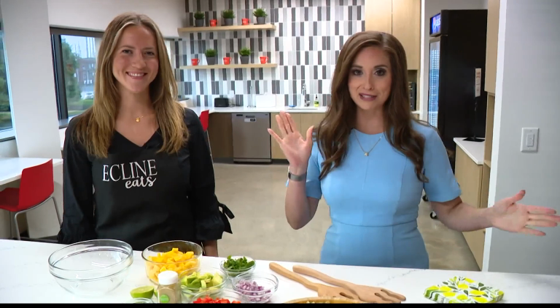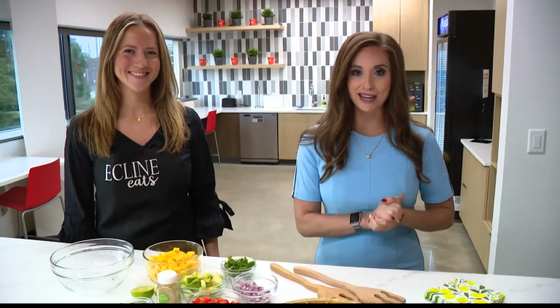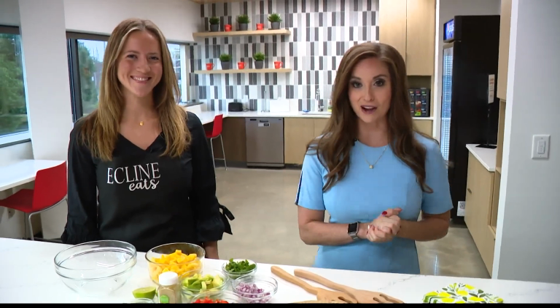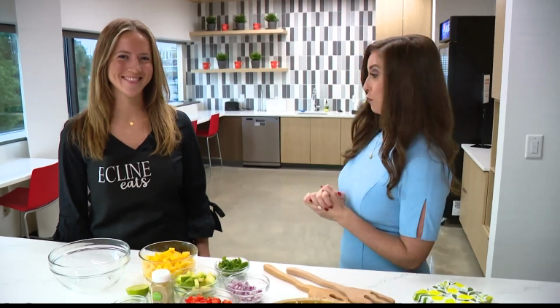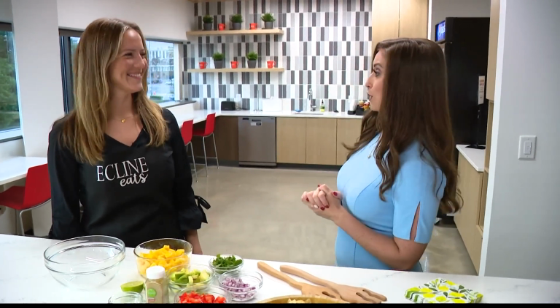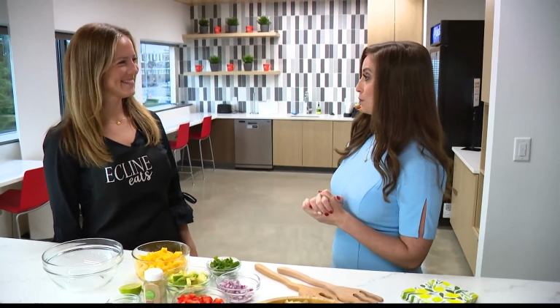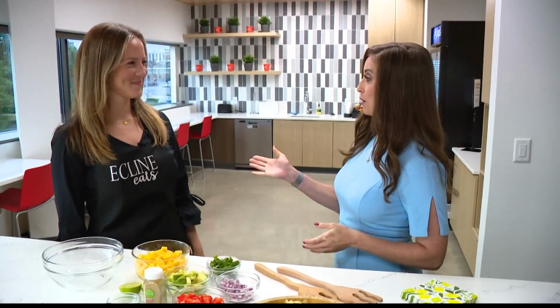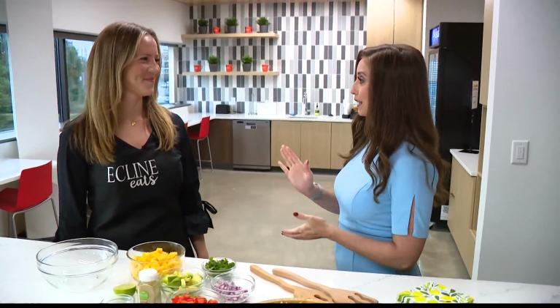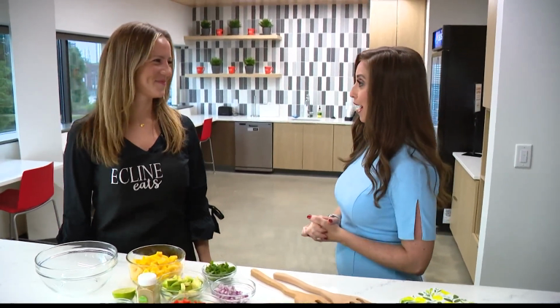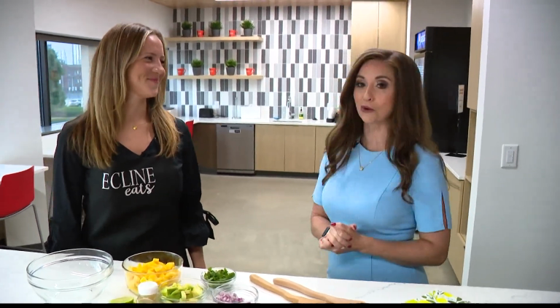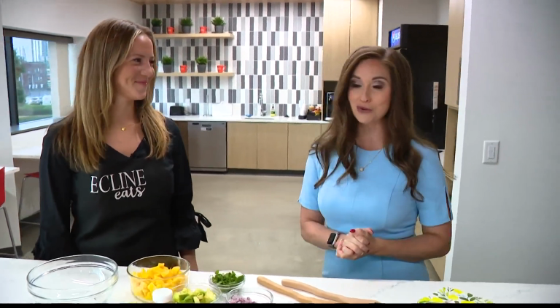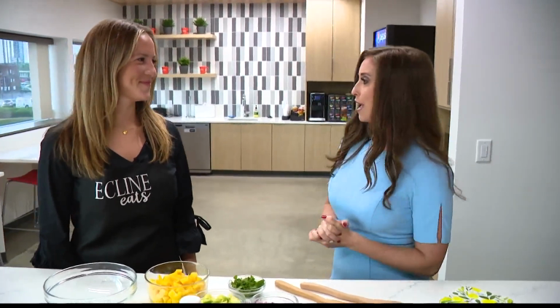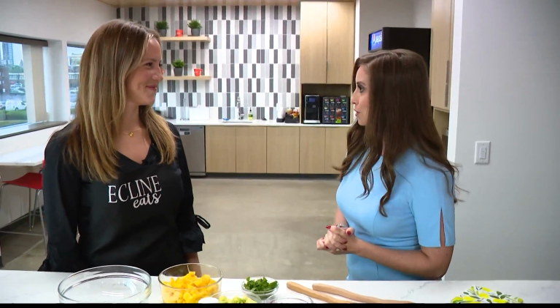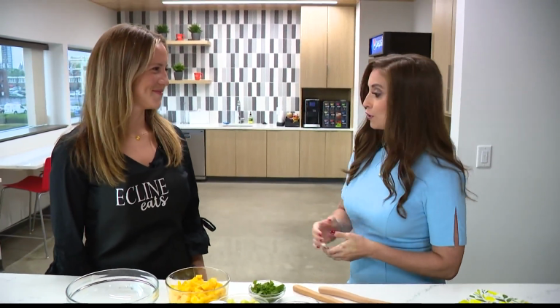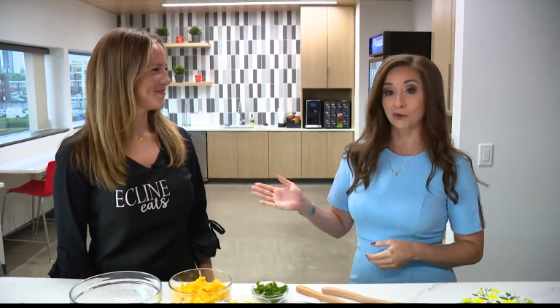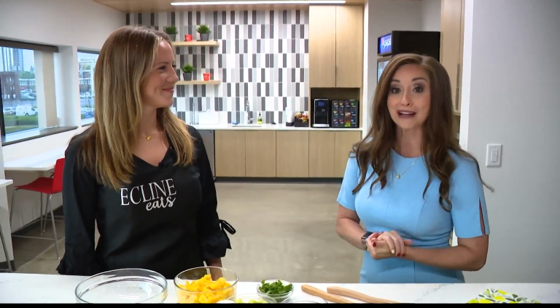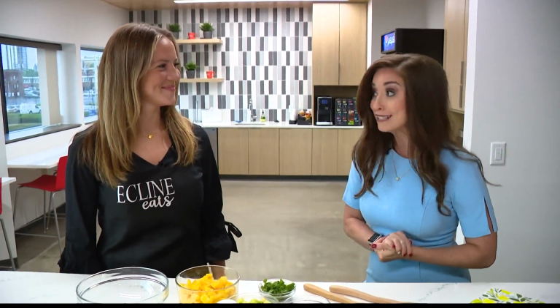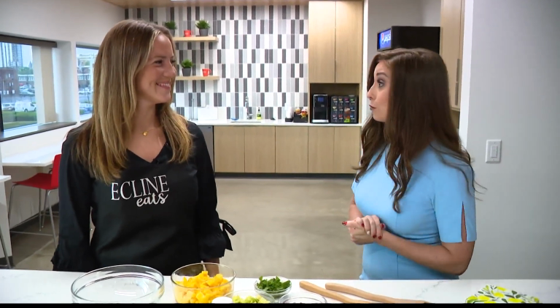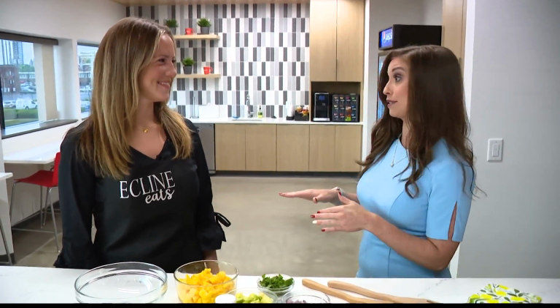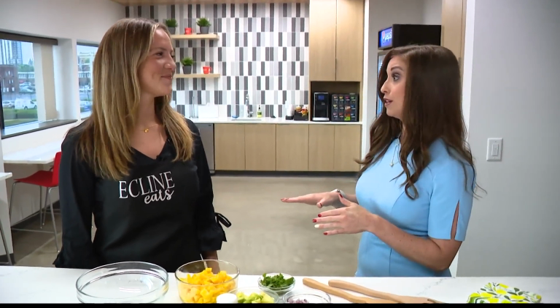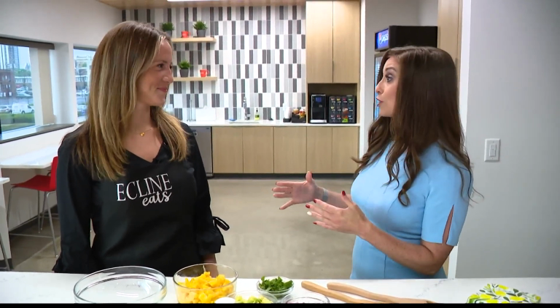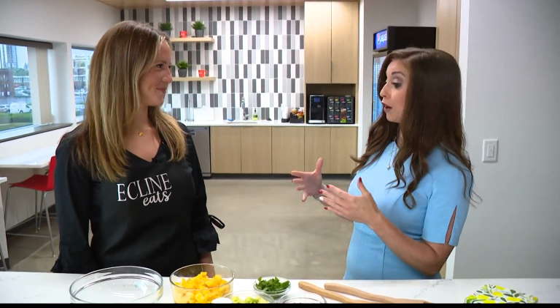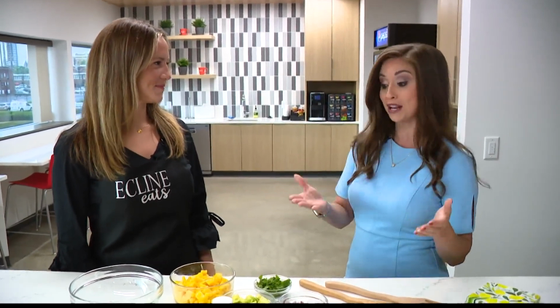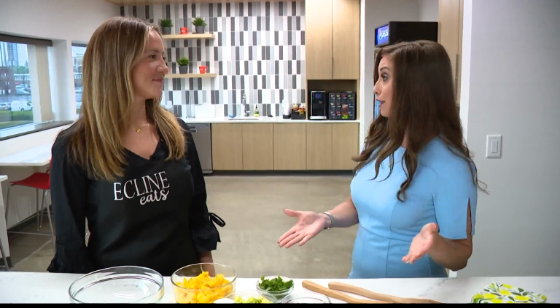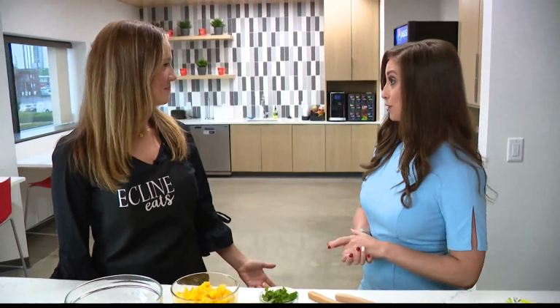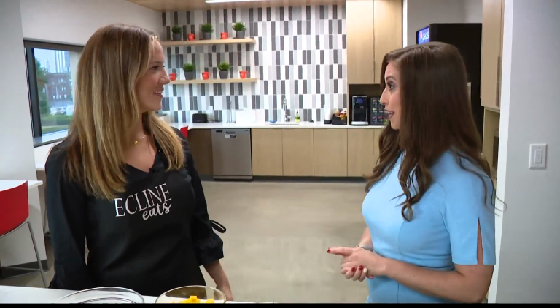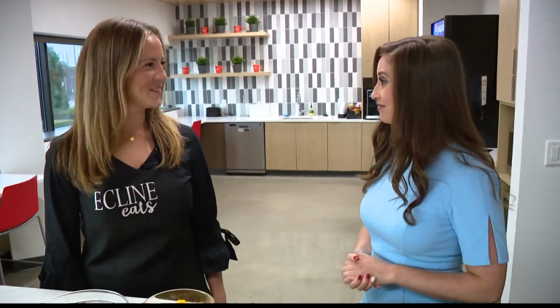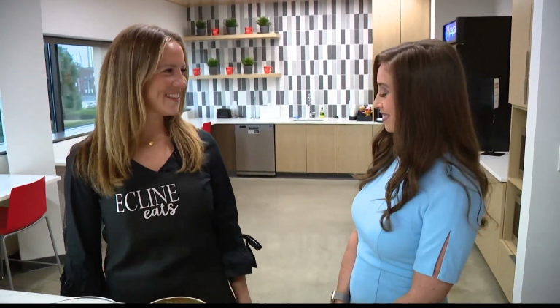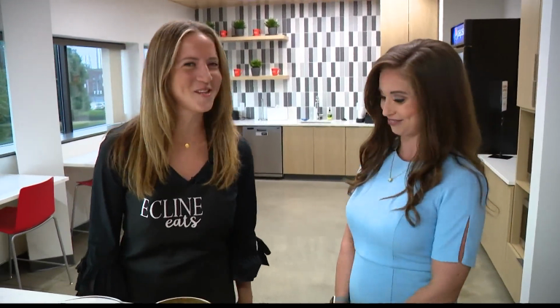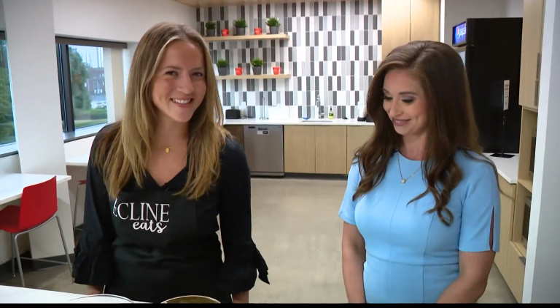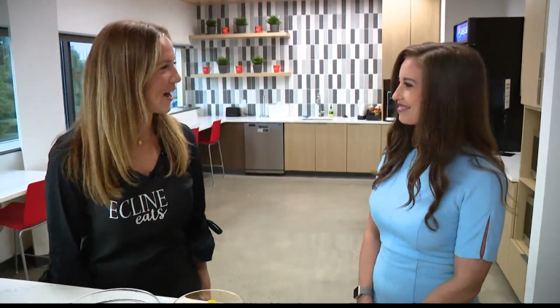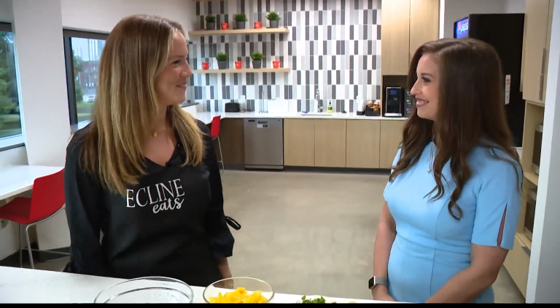It's the weekend, and it's time for some more fresh recipes. We have Emily Klein back, local food influencer. You can follow her at Ecline Eats, and we're going to make some refreshing, perhaps even healthy options for today. Thank you so much, Lindsay, for having me.